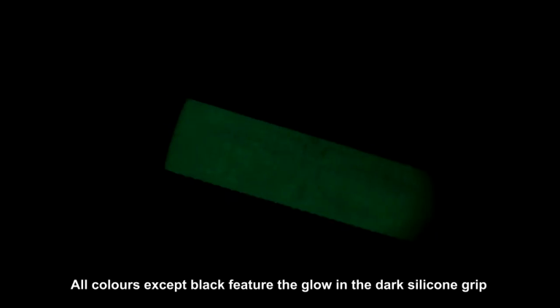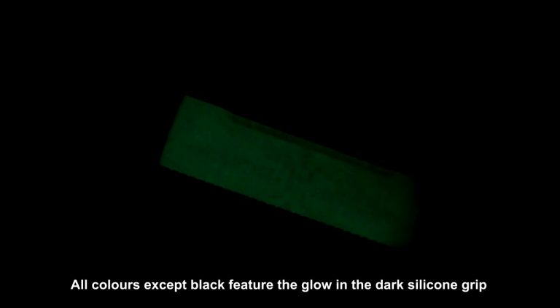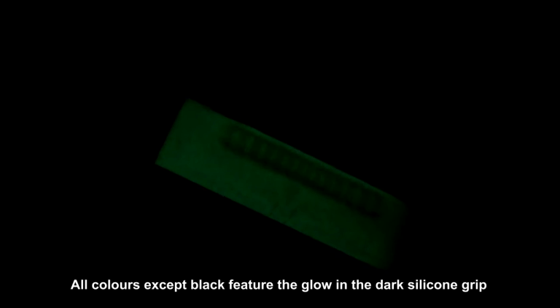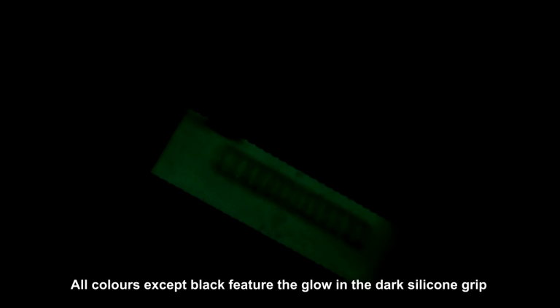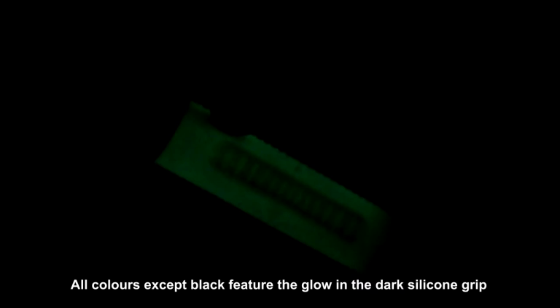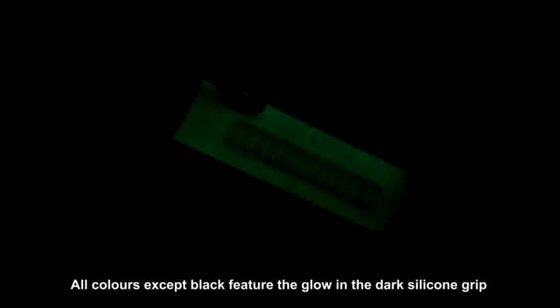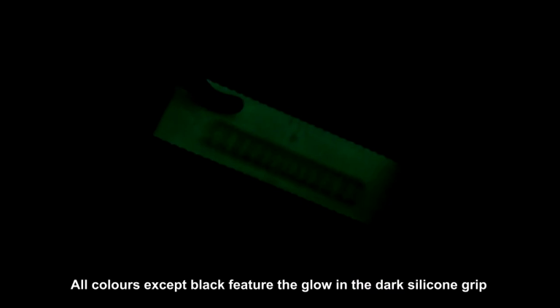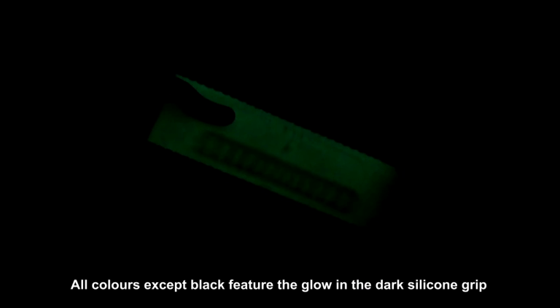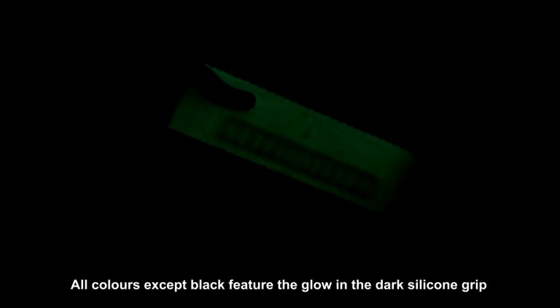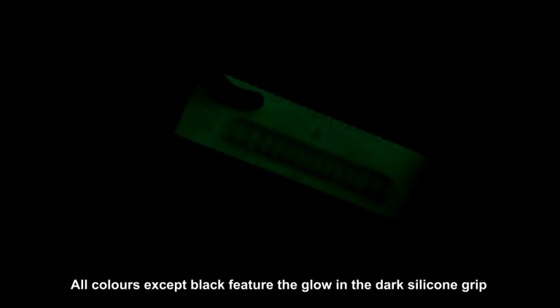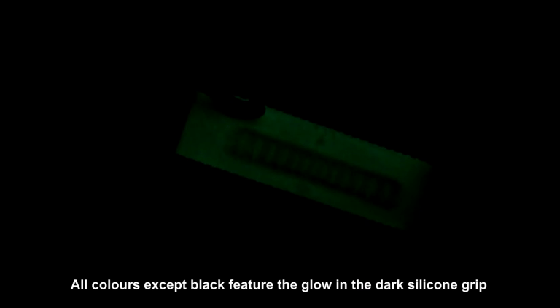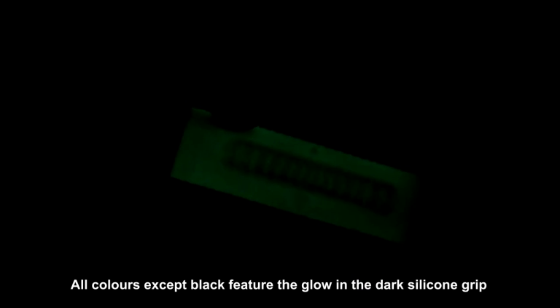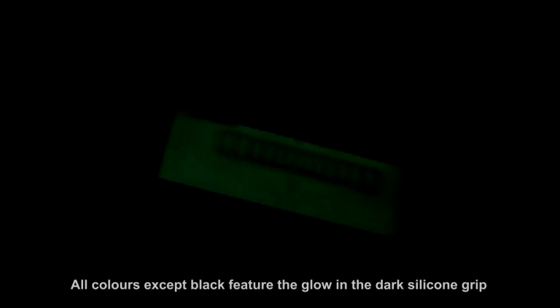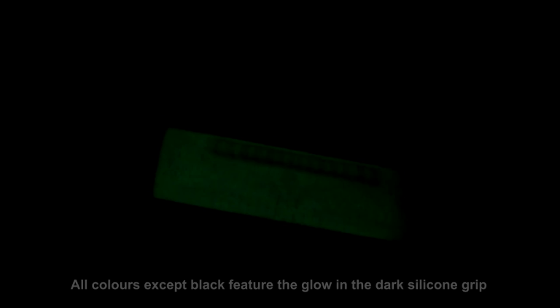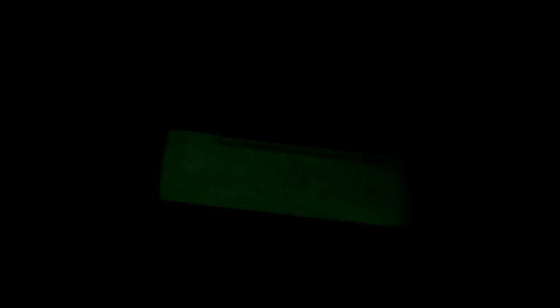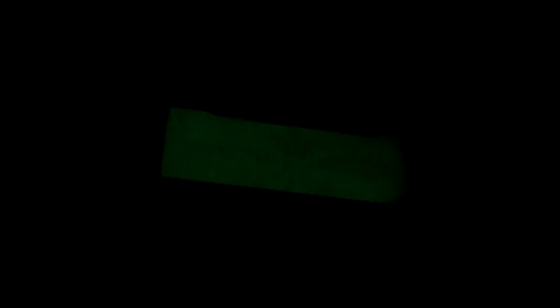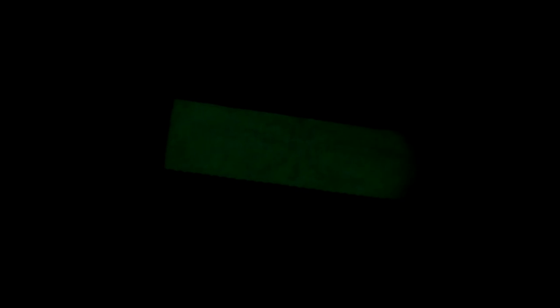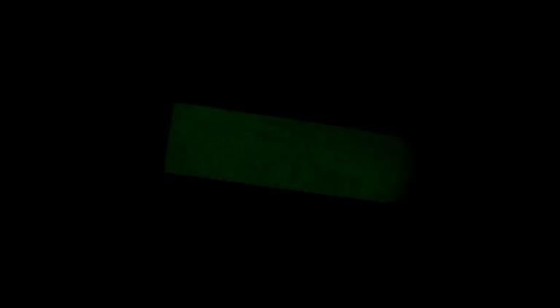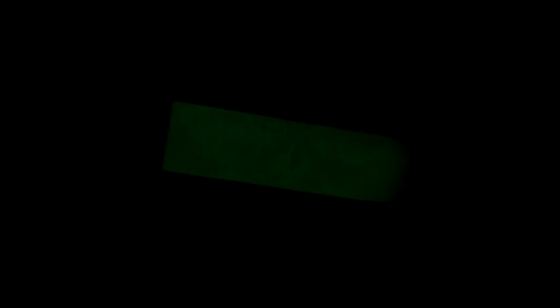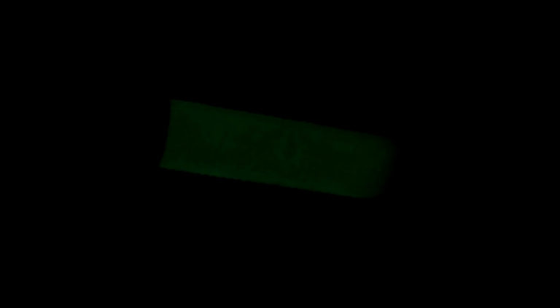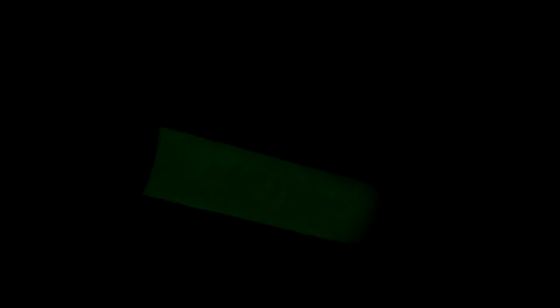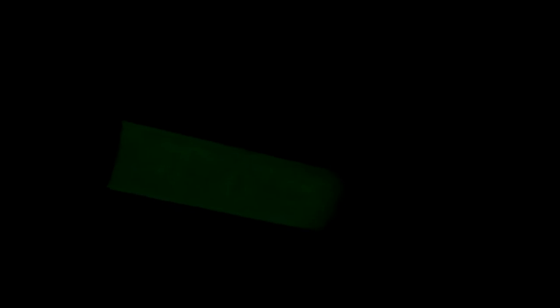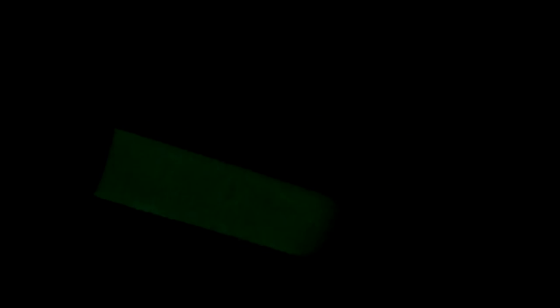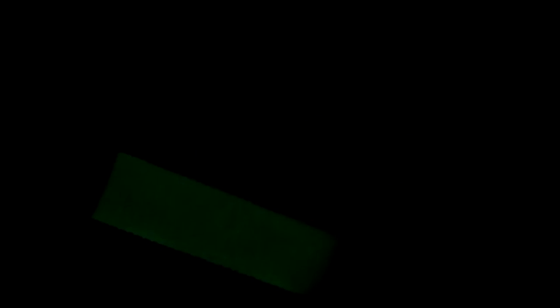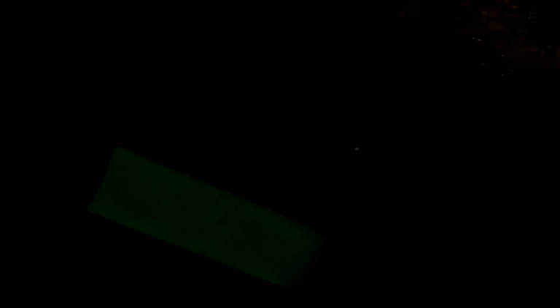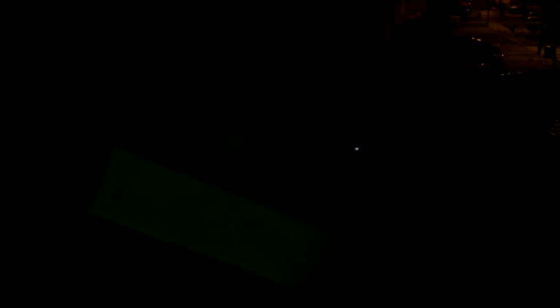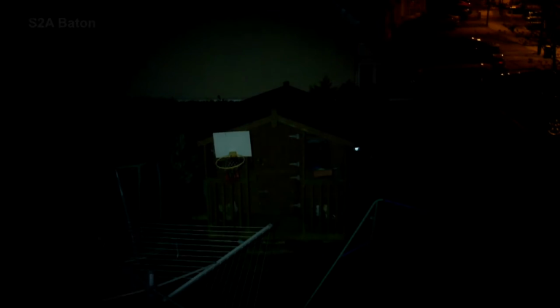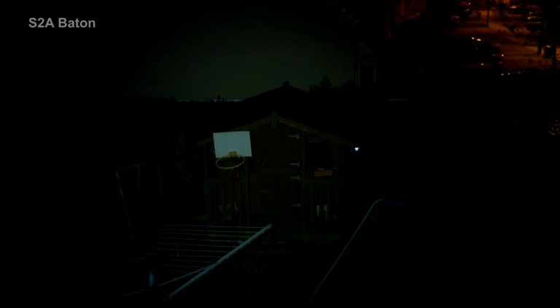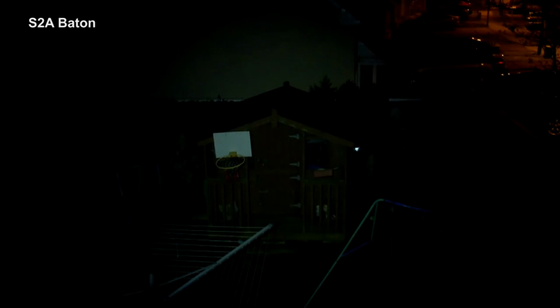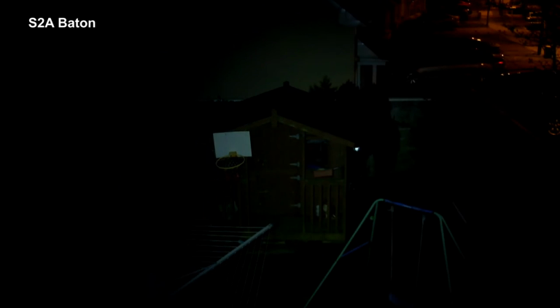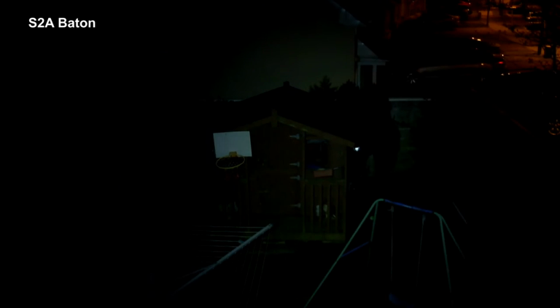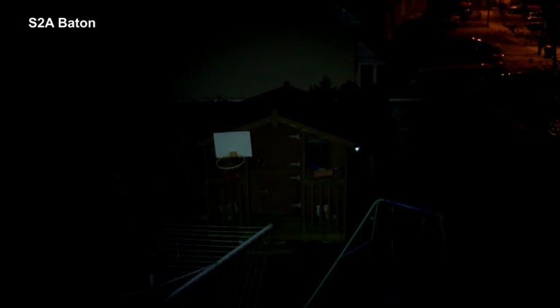The silicone grip on the torch is also luminous, so it glows in the dark. As you can see here, it's showing up quite nicely. It lasts for a couple of hours, so perhaps it could have lasted a bit longer, but it's a neat little extra to have.